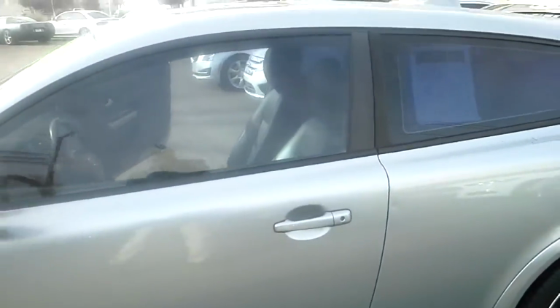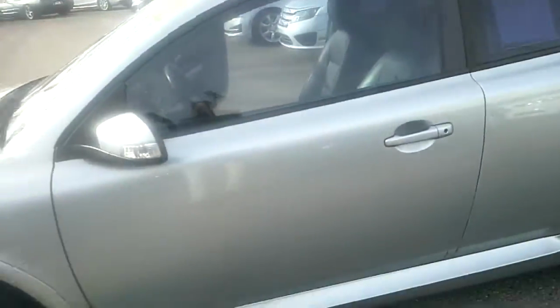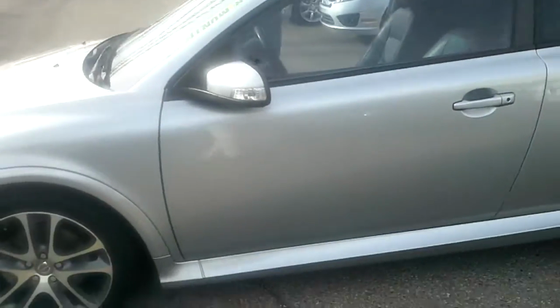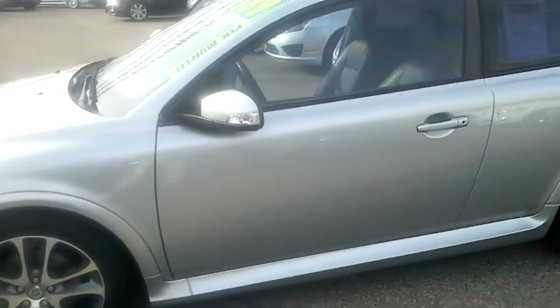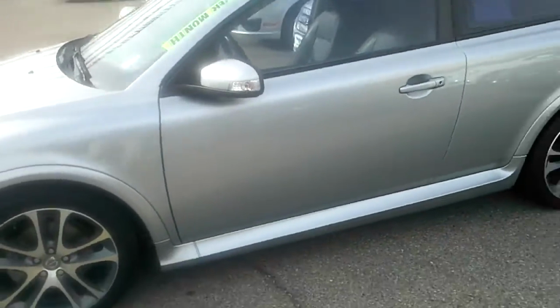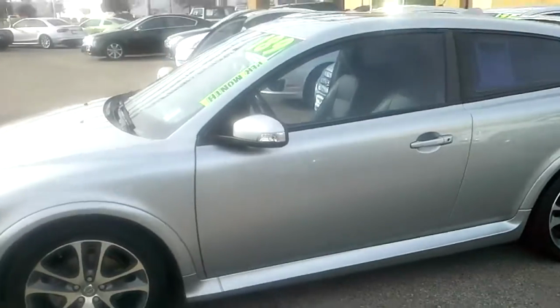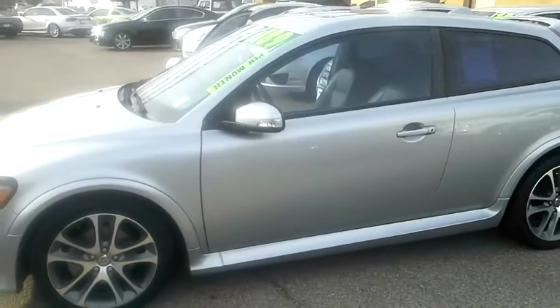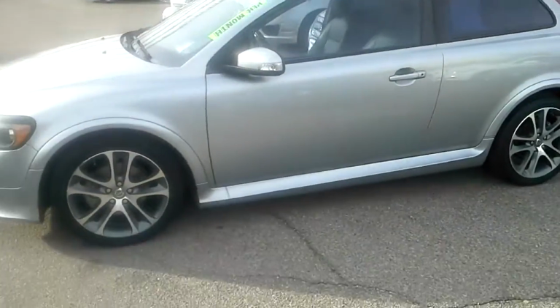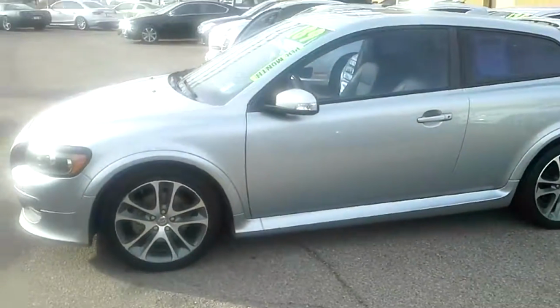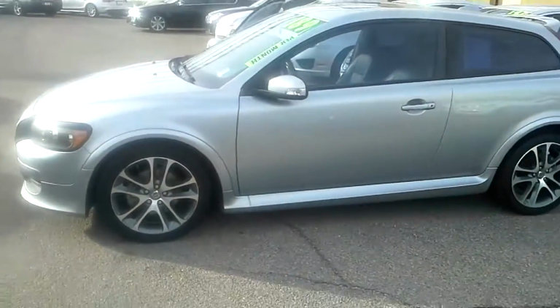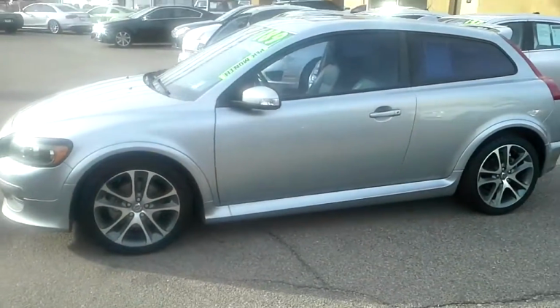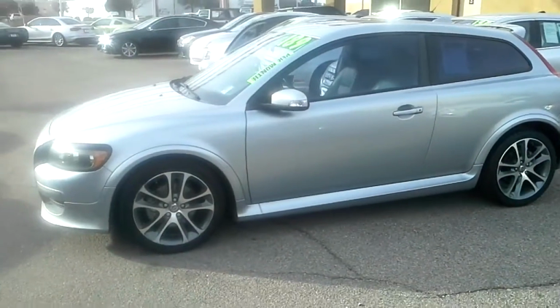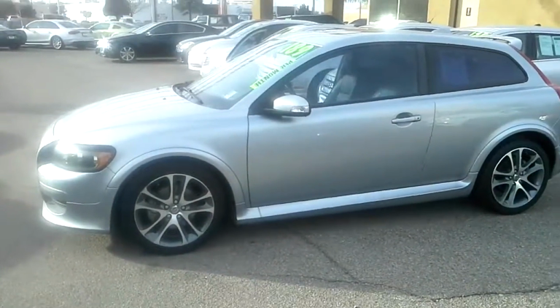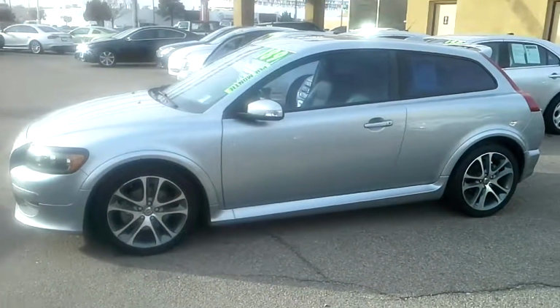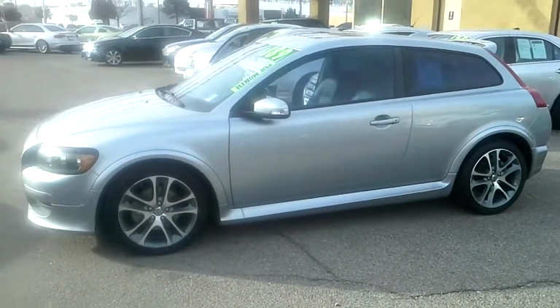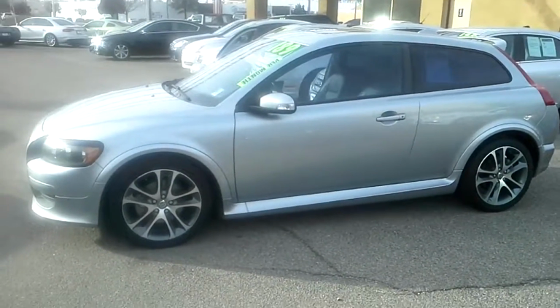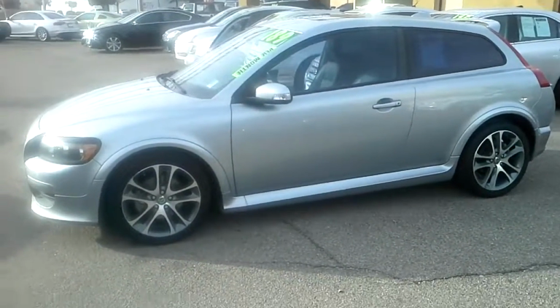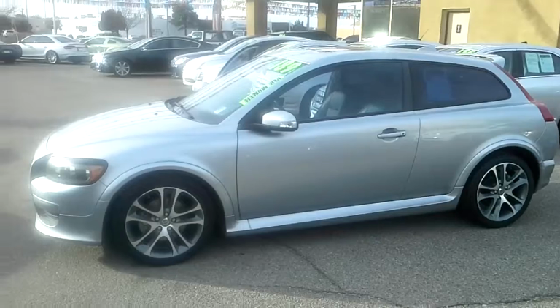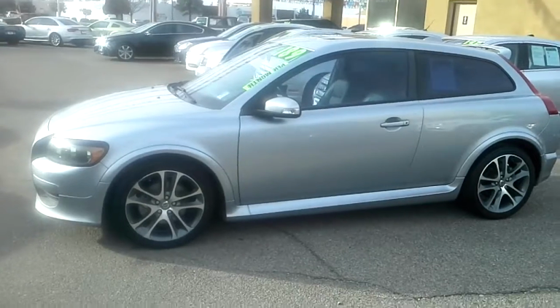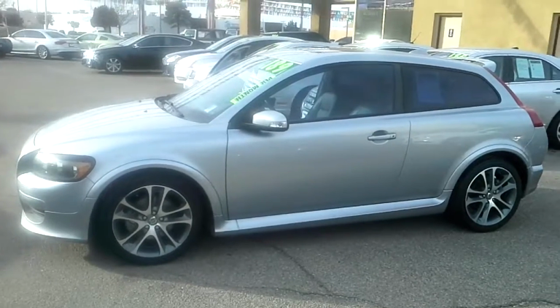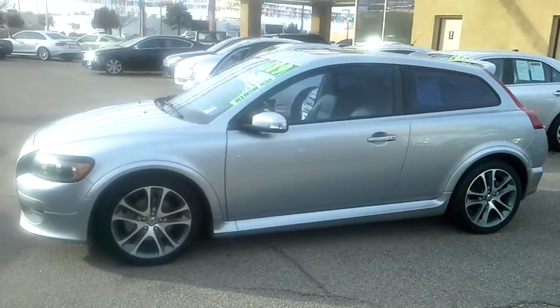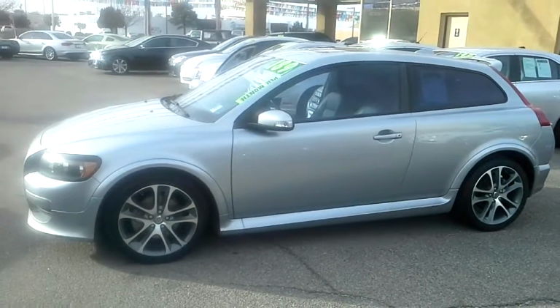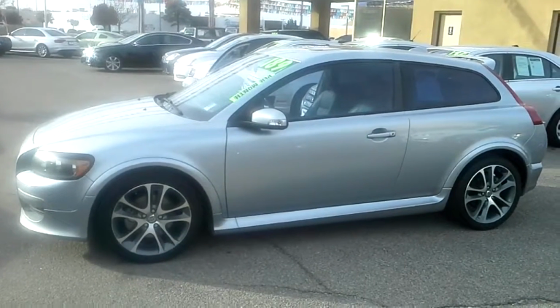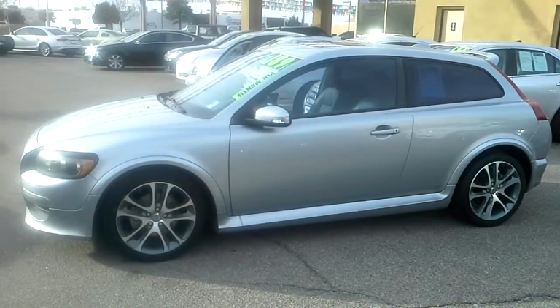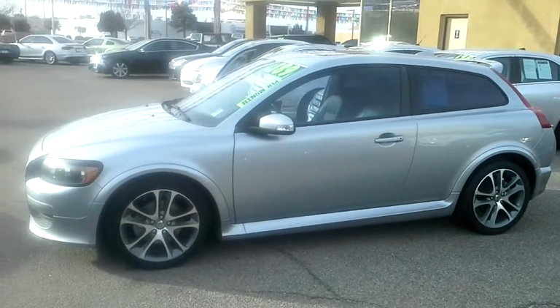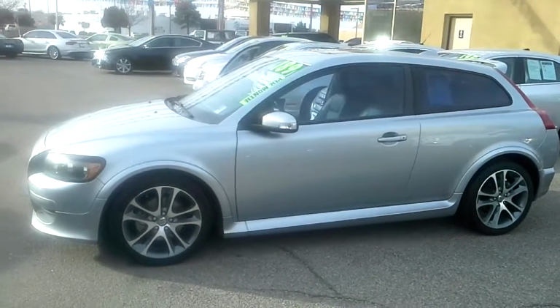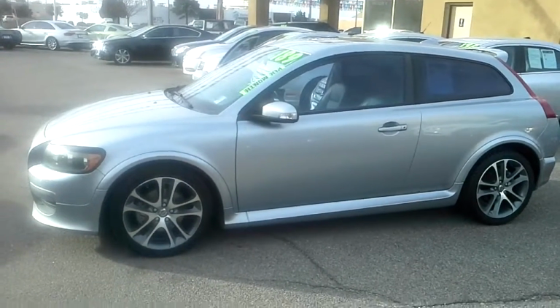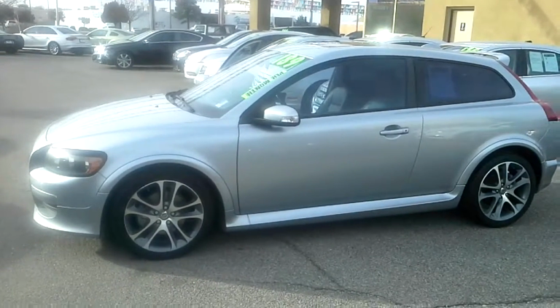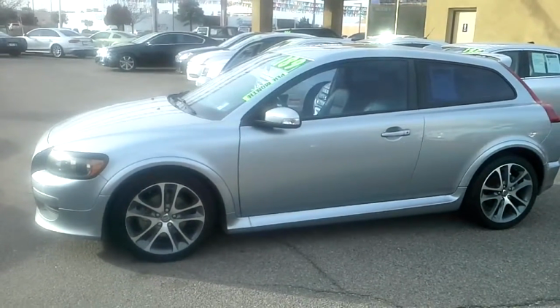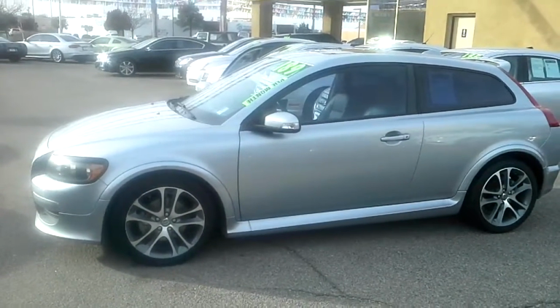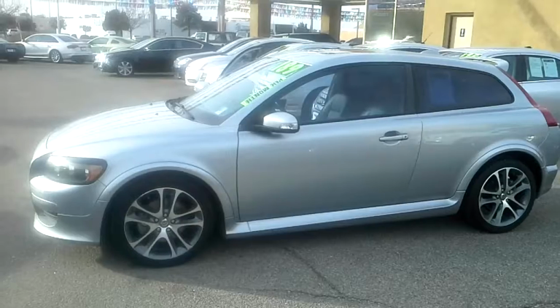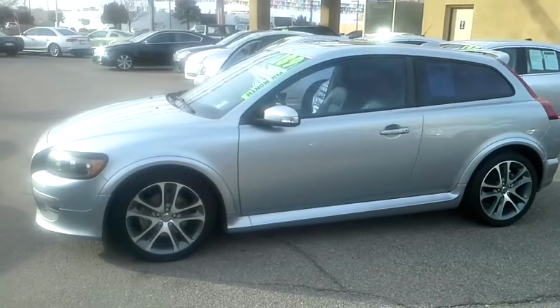2008 Volvo C30, right about 10 grand. Nice little ride, built to last. This is John at Zia Autos, 4913 Menaul. Come by and visit us. Have a great day.